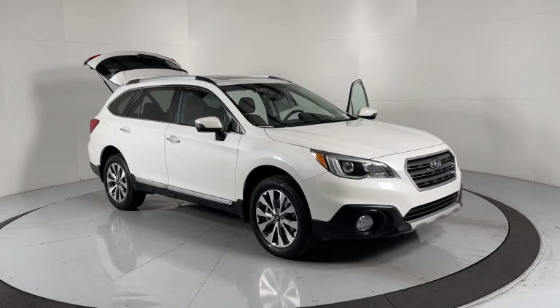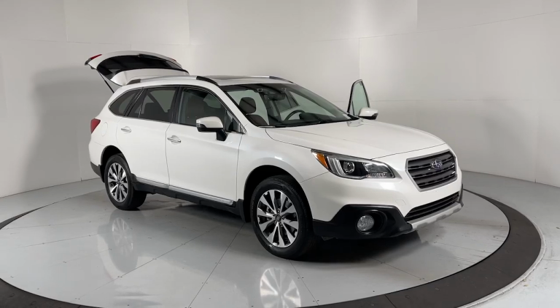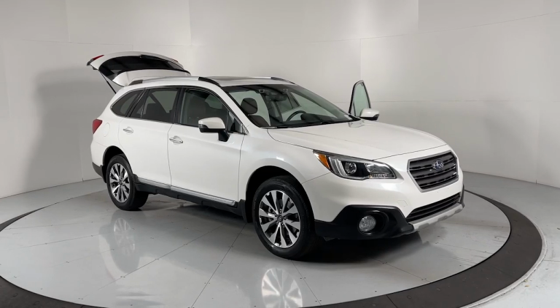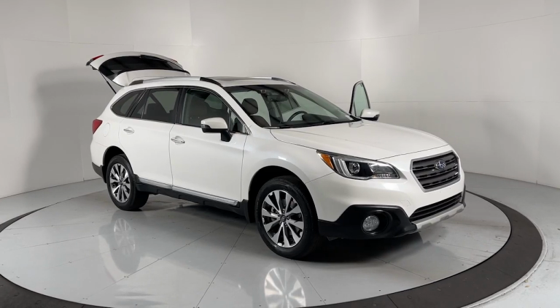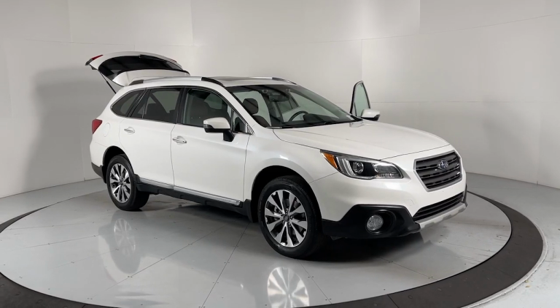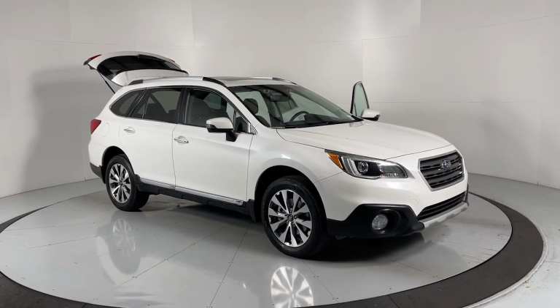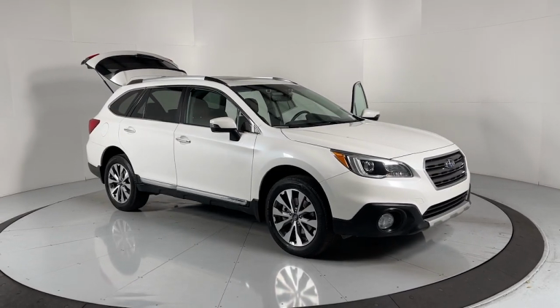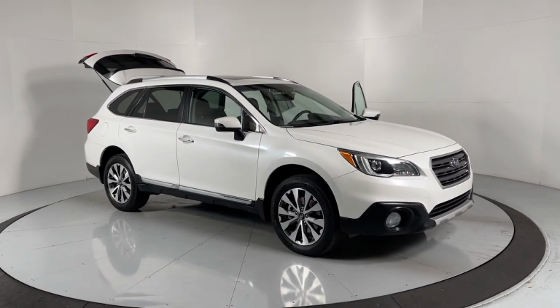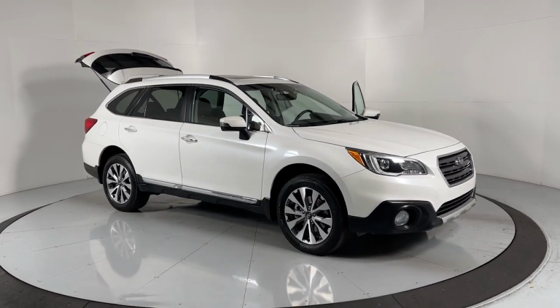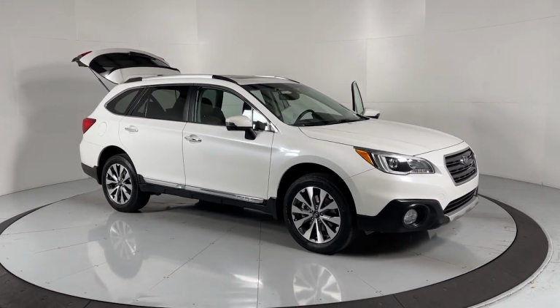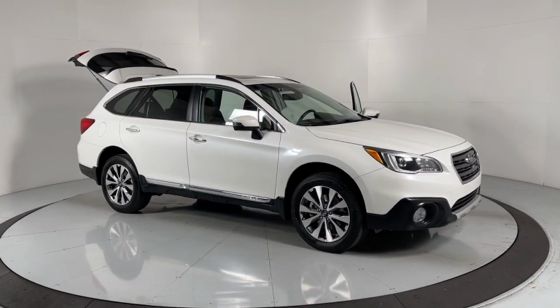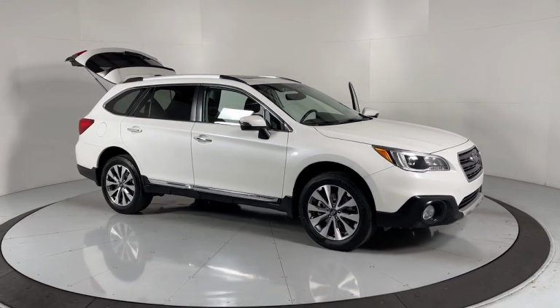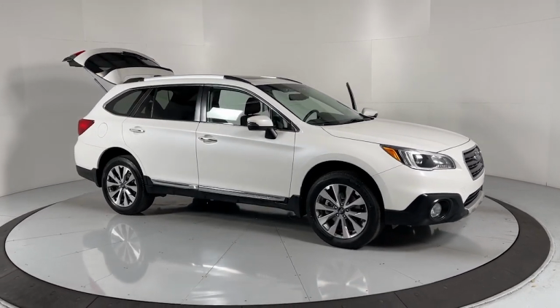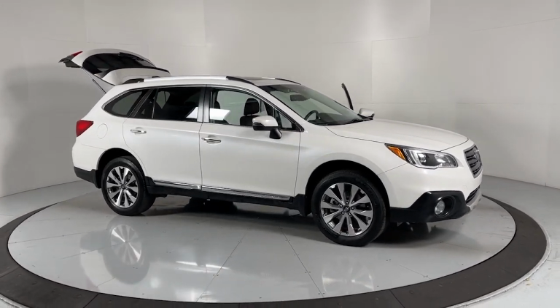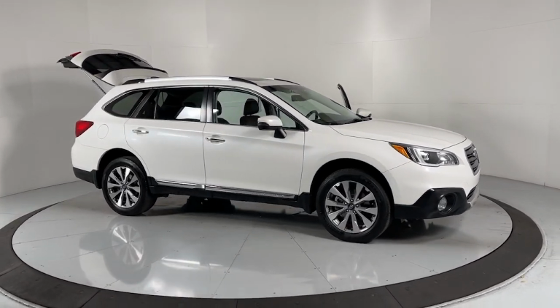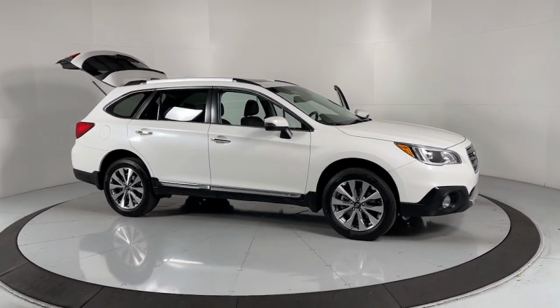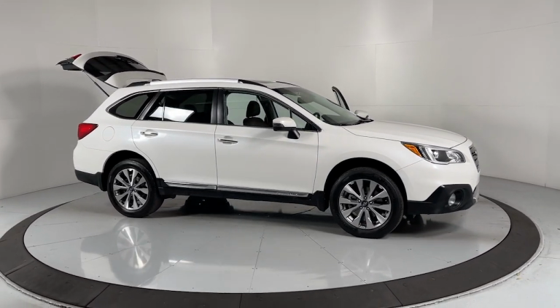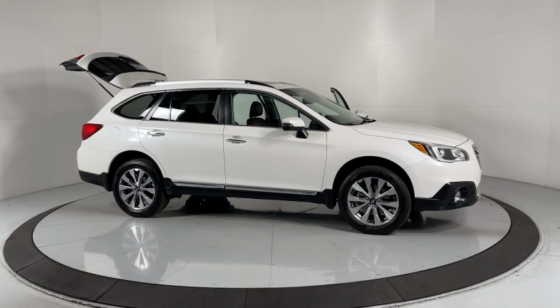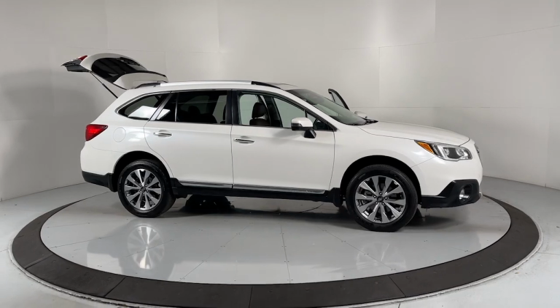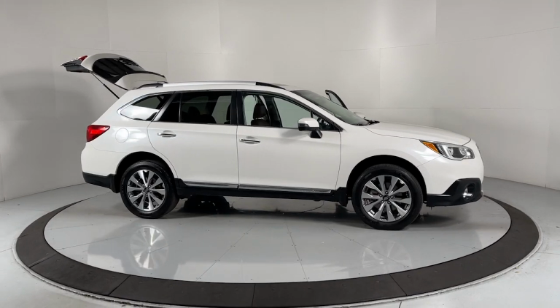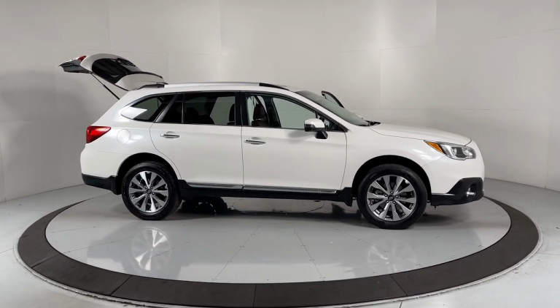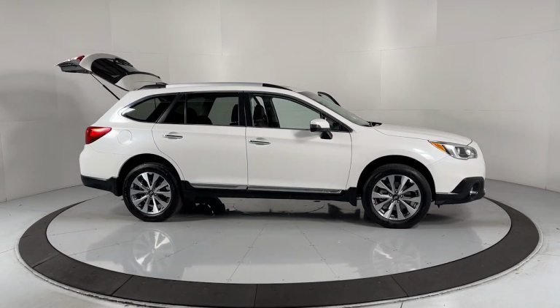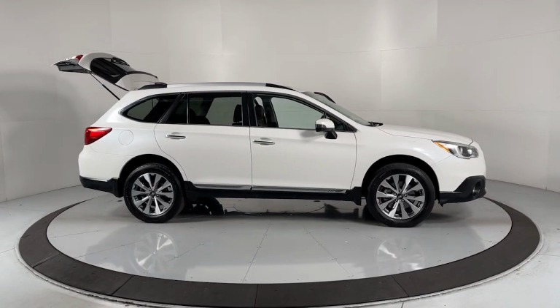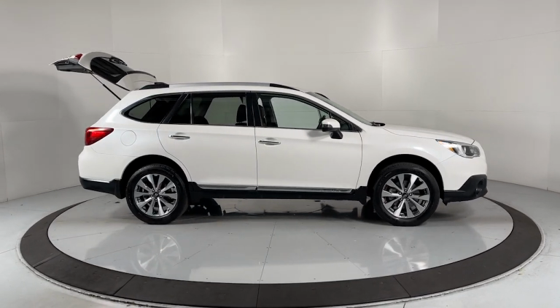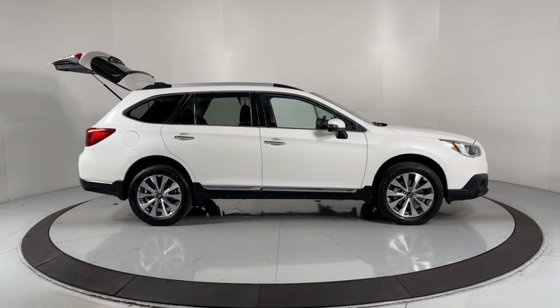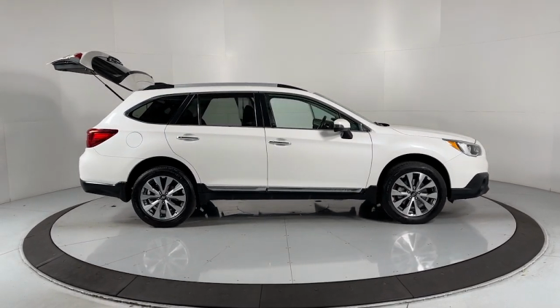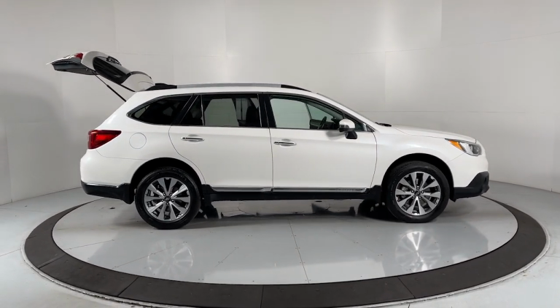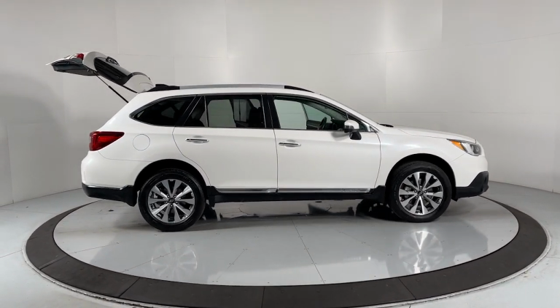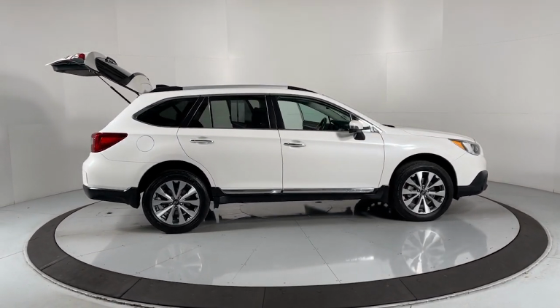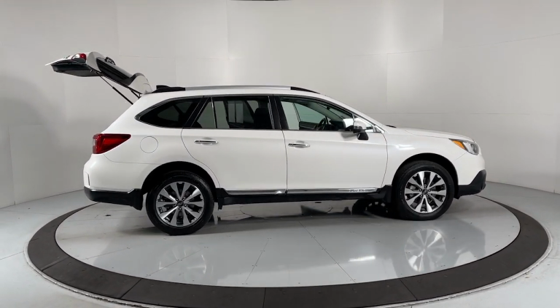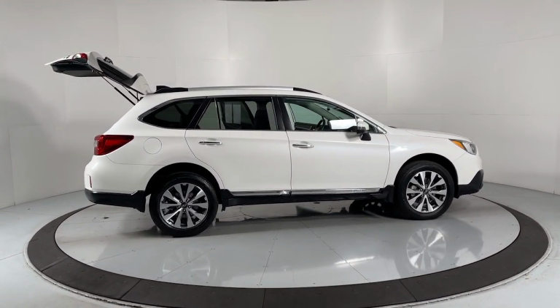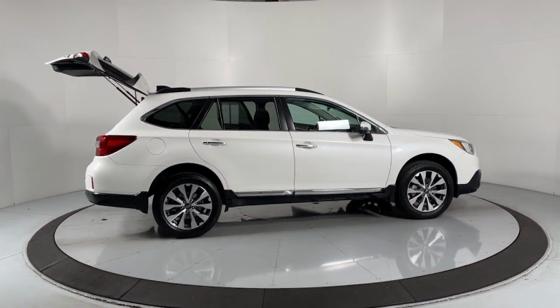Here is a wonderful 2017 Subaru Outback. With less than 80,000 miles on the odometer, this vehicle provides excellent value.